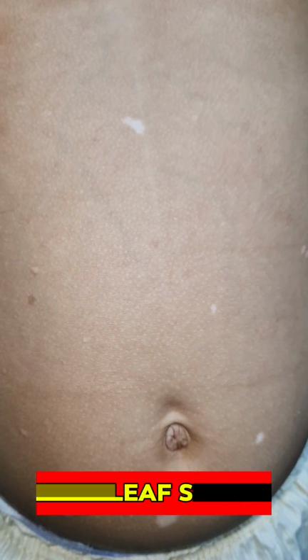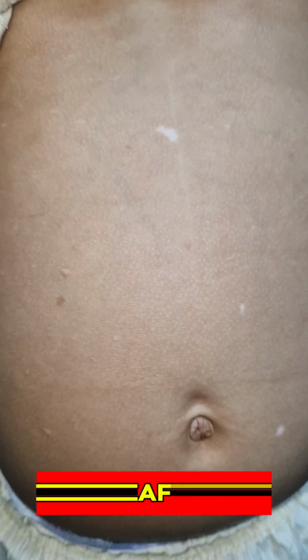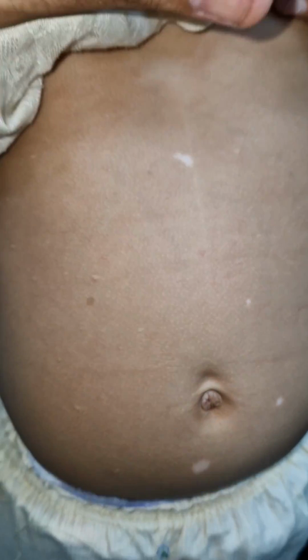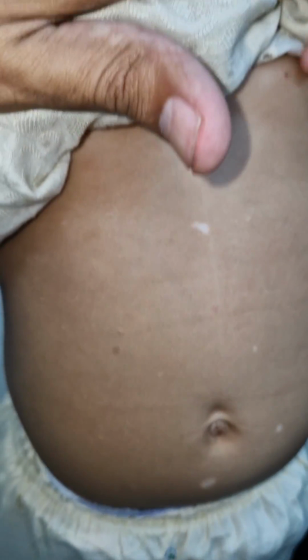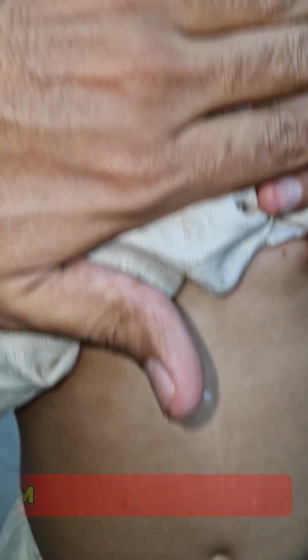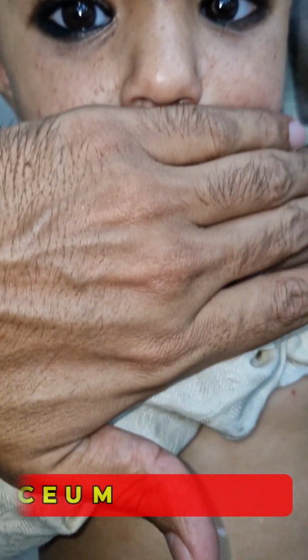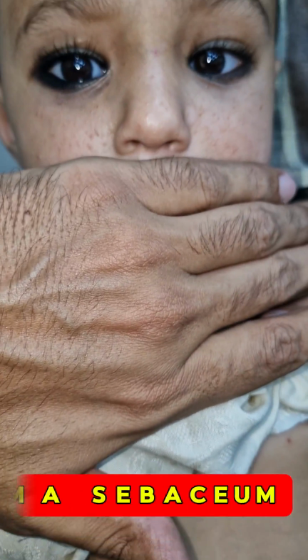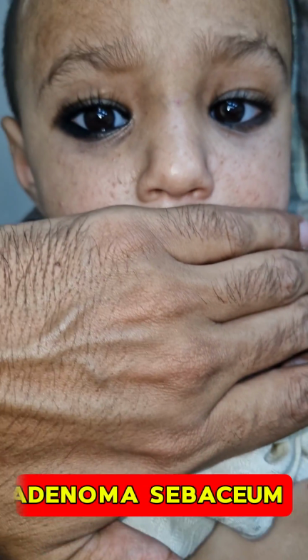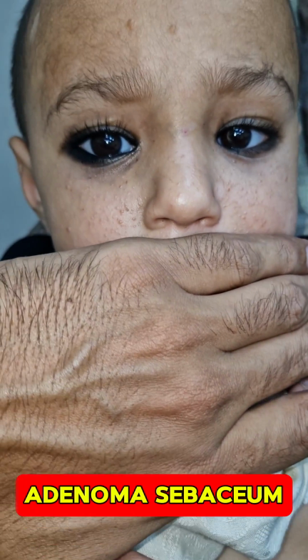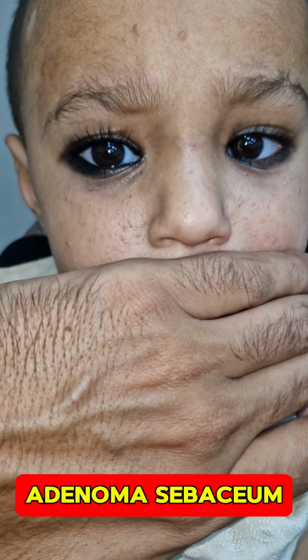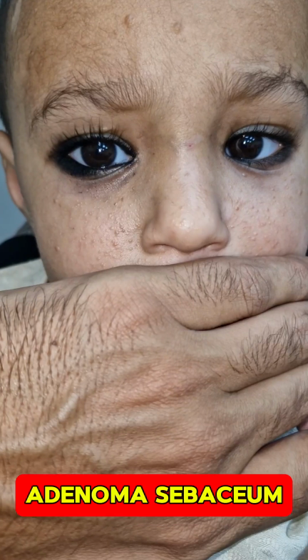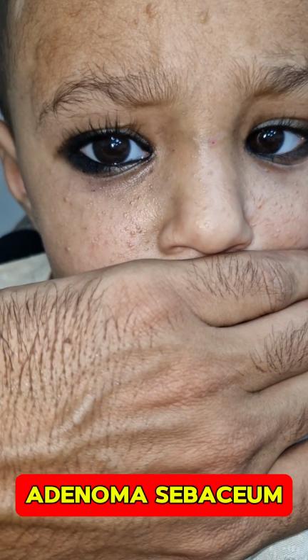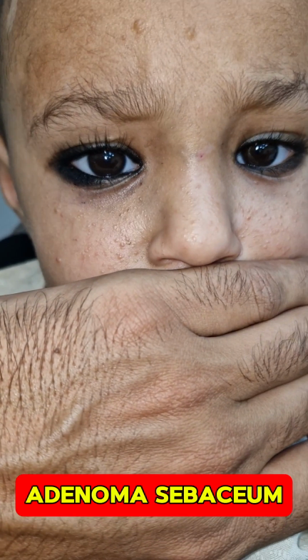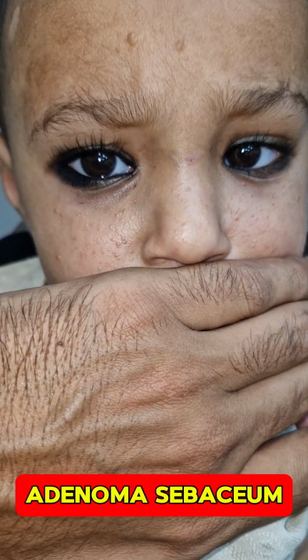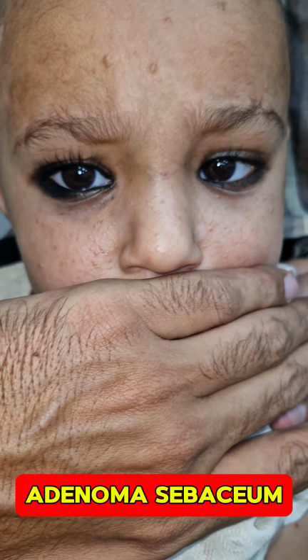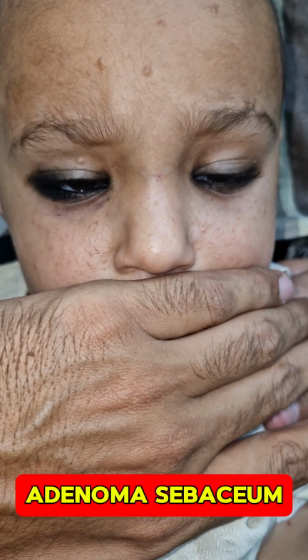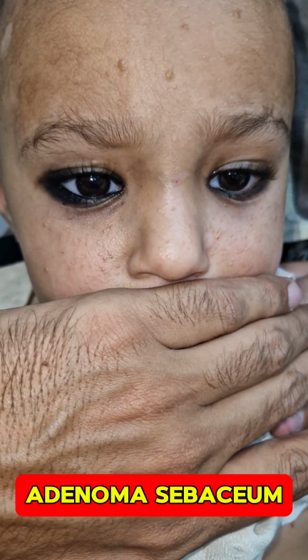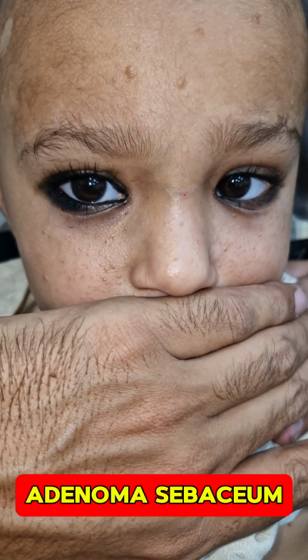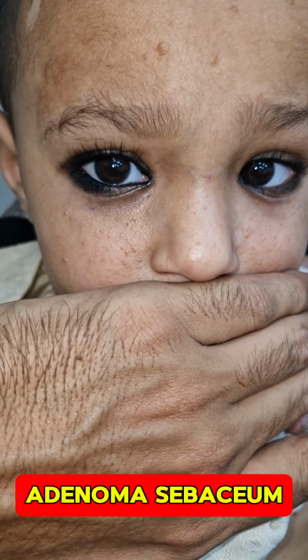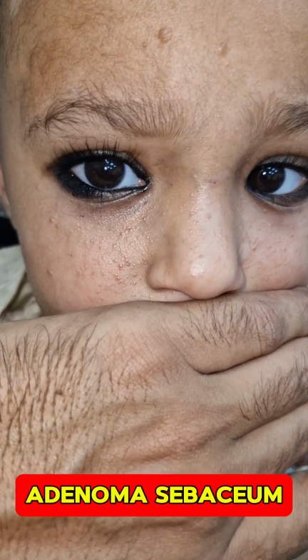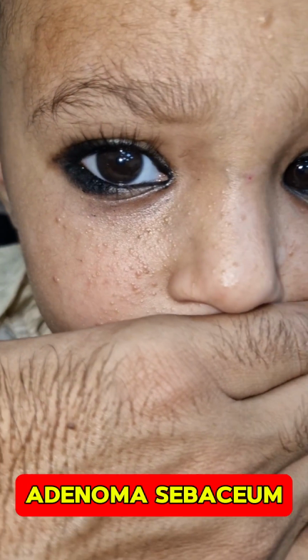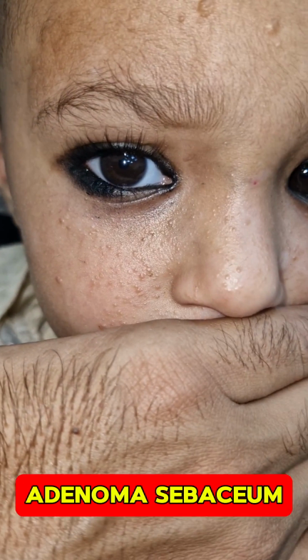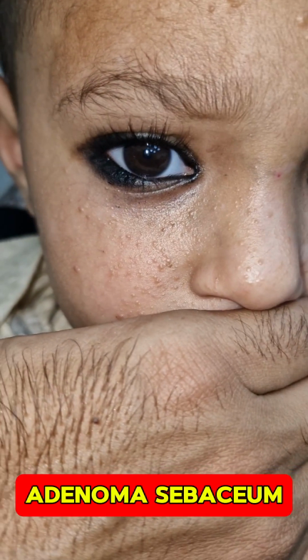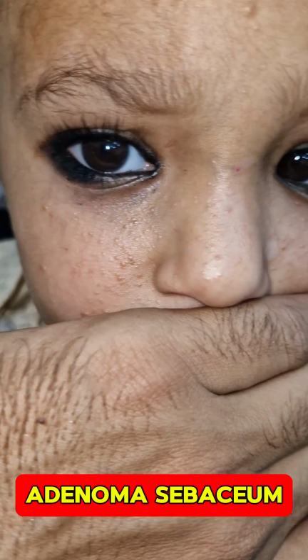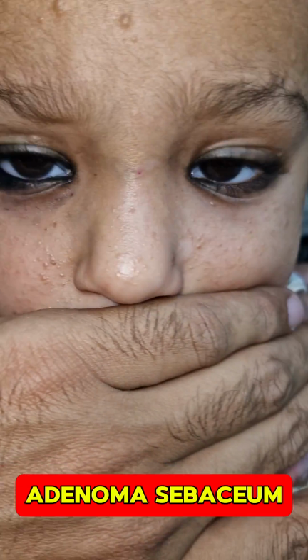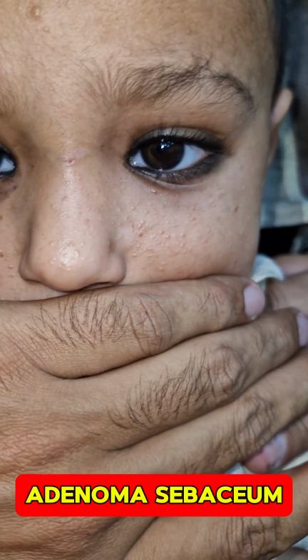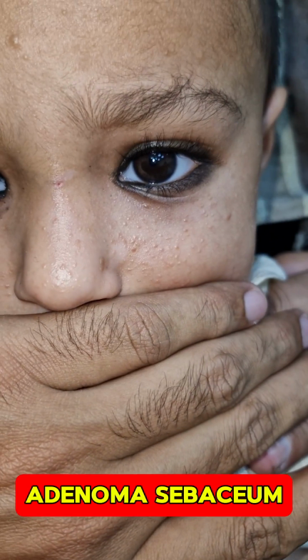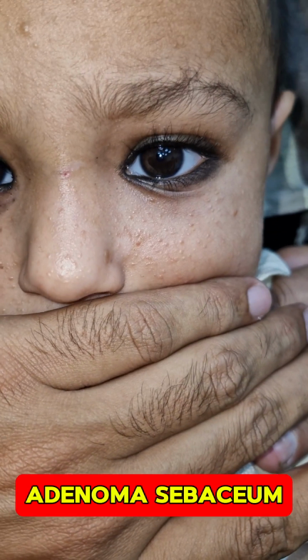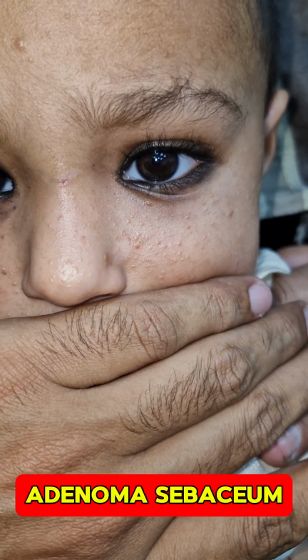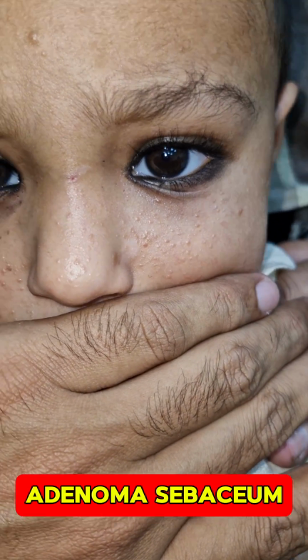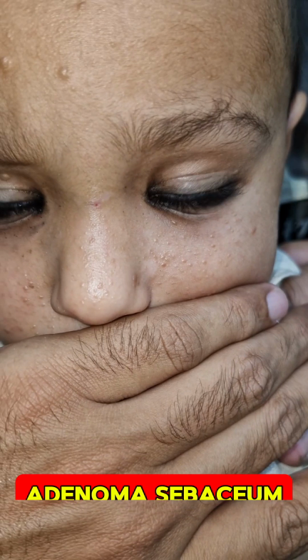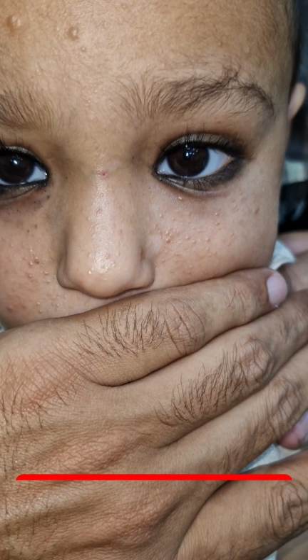Besides these, this child also had acne-like facial lesions that are angiofibromas, which we call adenoma sebaceum. These findings are again favoring the diagnosis of tuberous sclerosis.